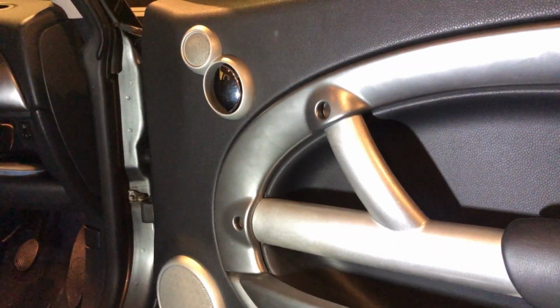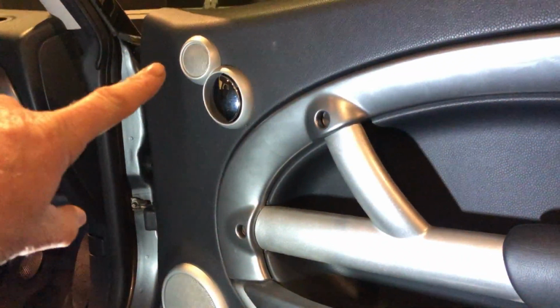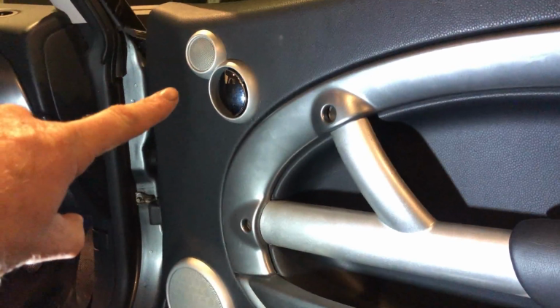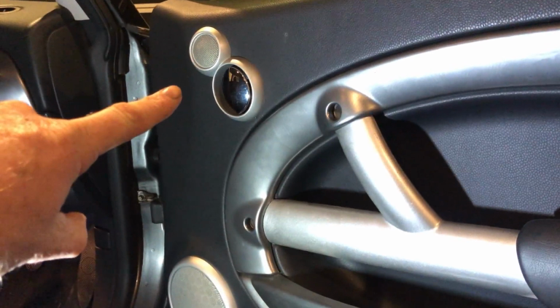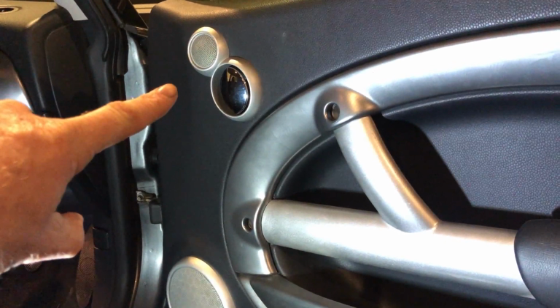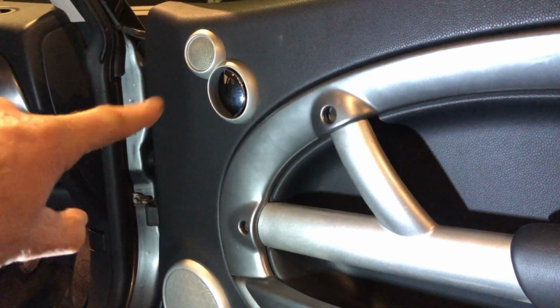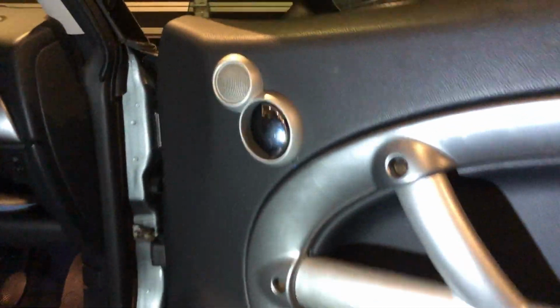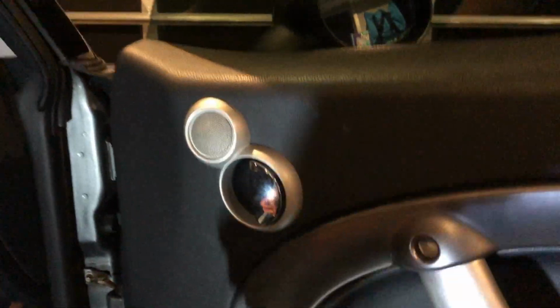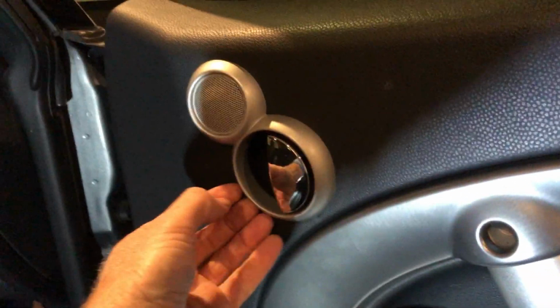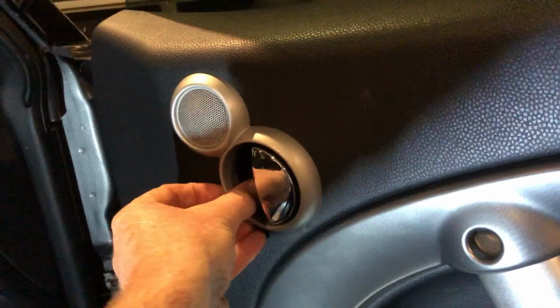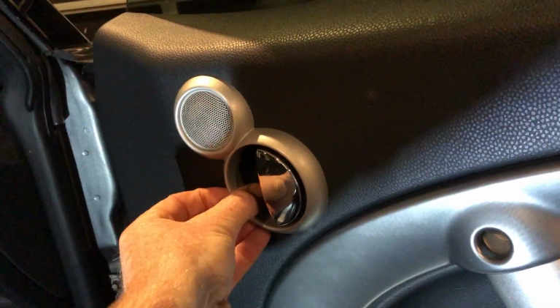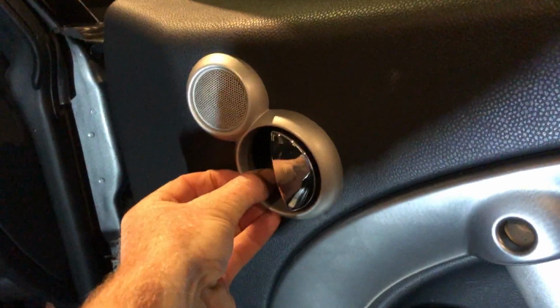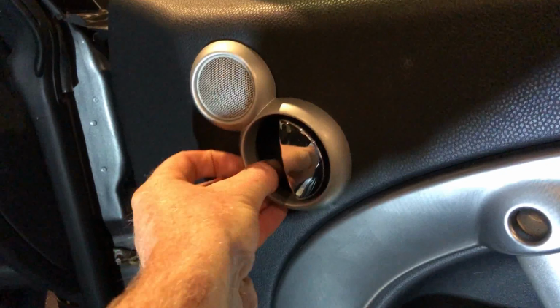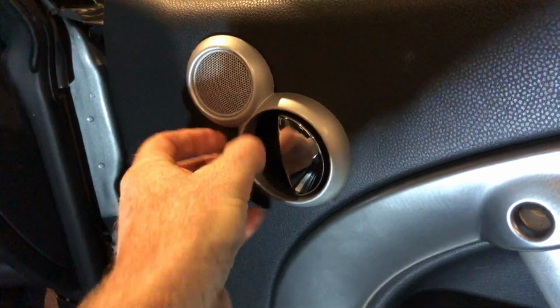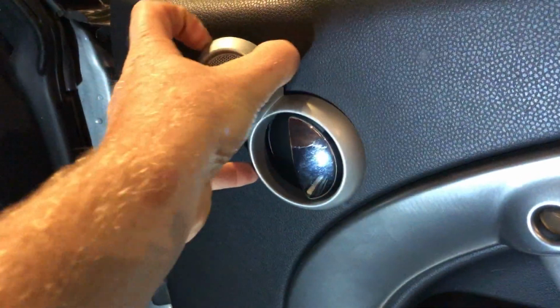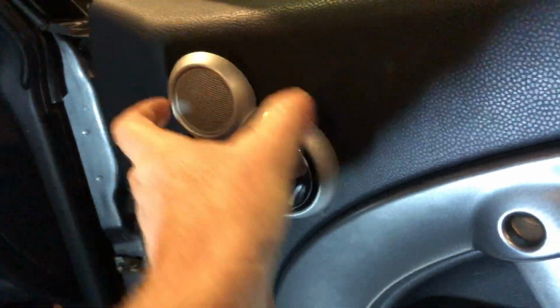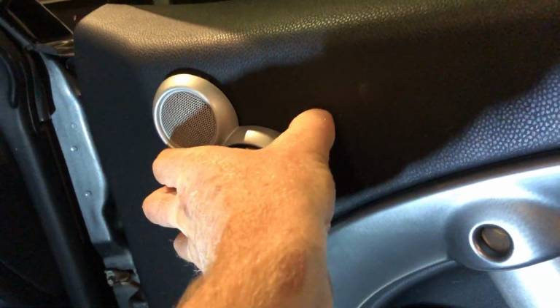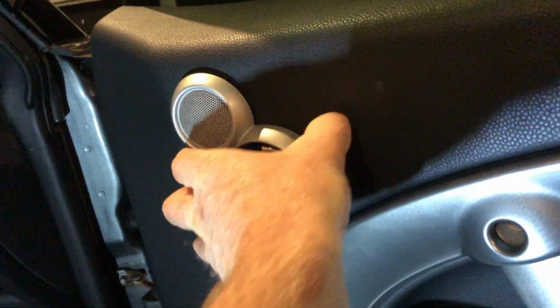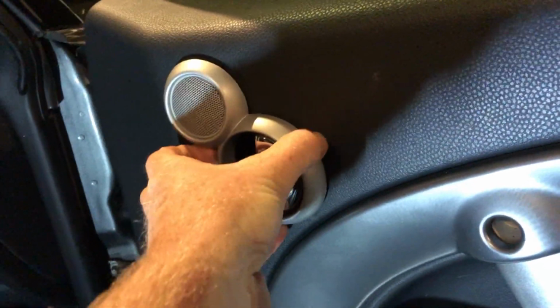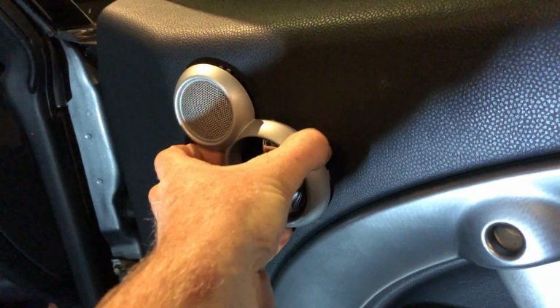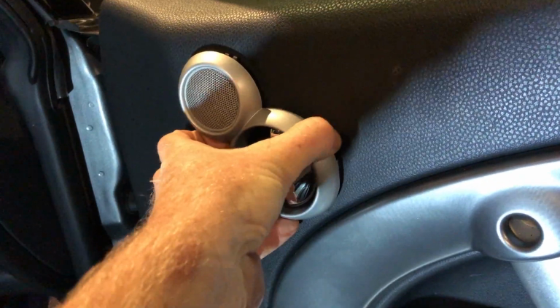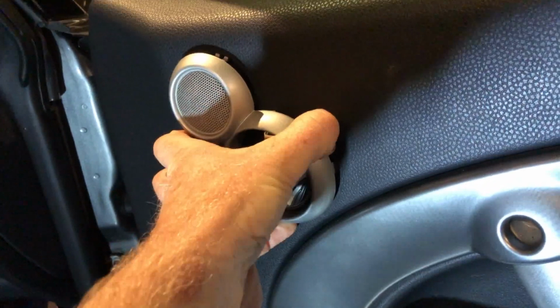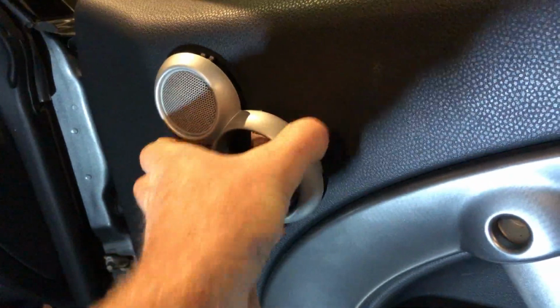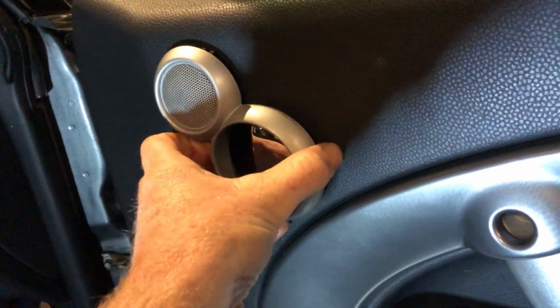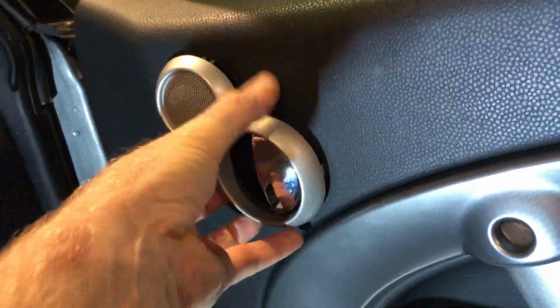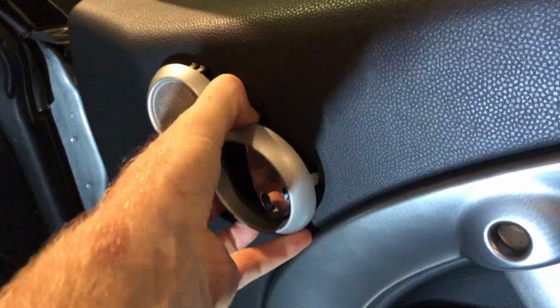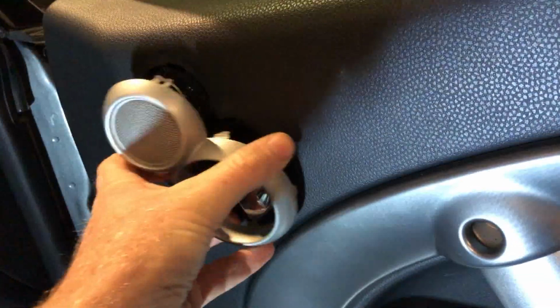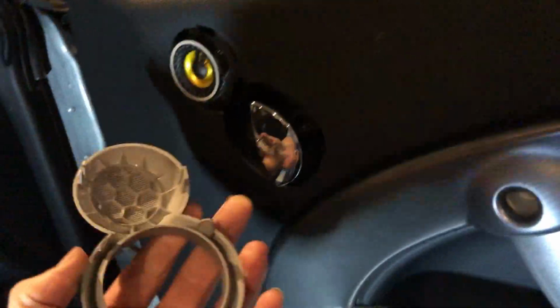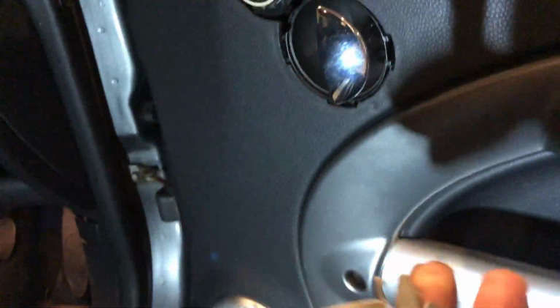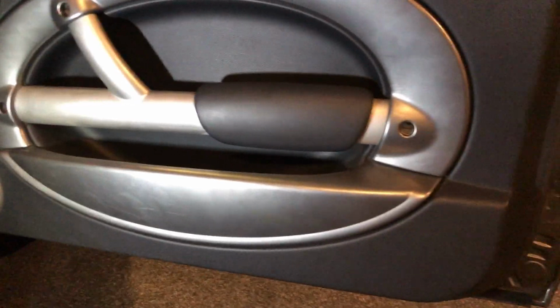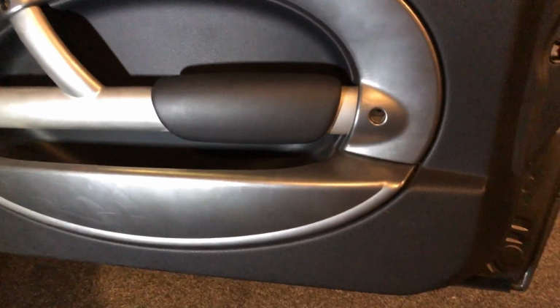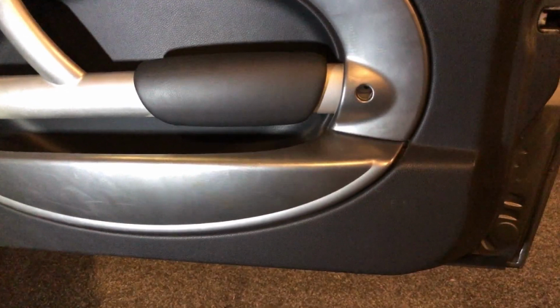Next, you want to remove the little clip around the door handle. Just be gentle — it should pop out by hand. Don't force any of the screwdrivers into this one. There we go, now you've got all the clips to pop out.